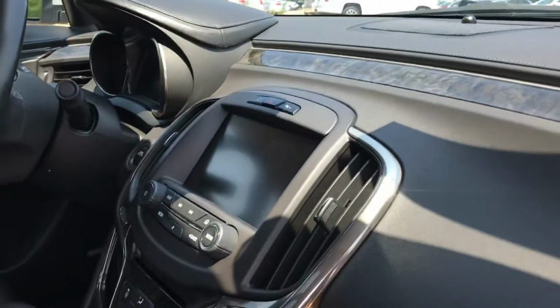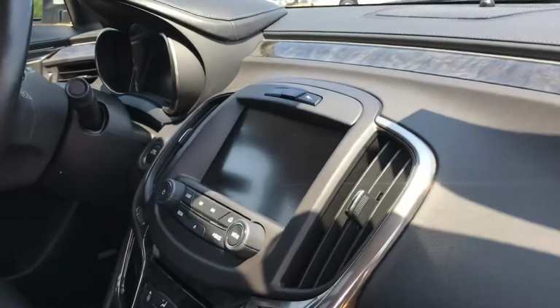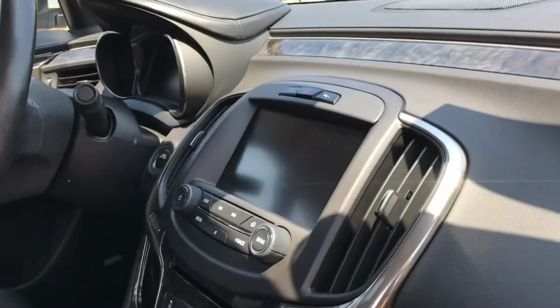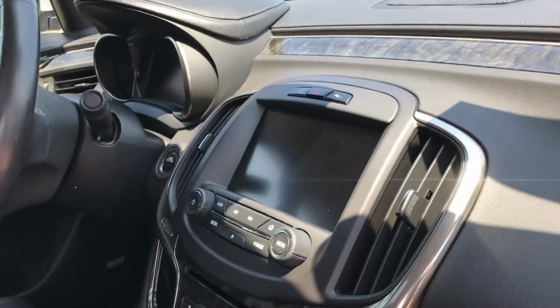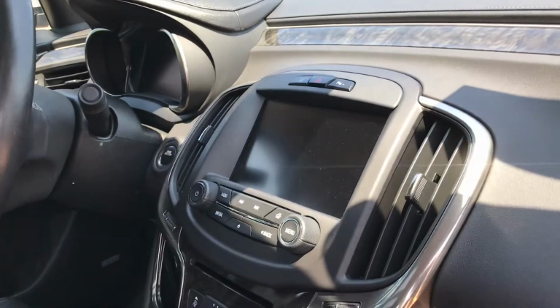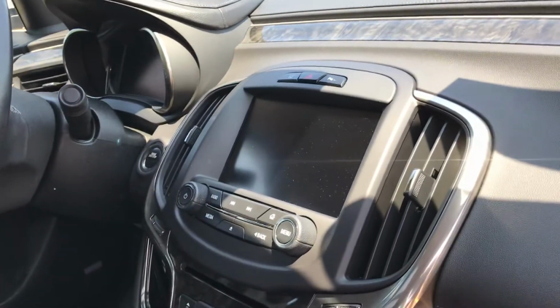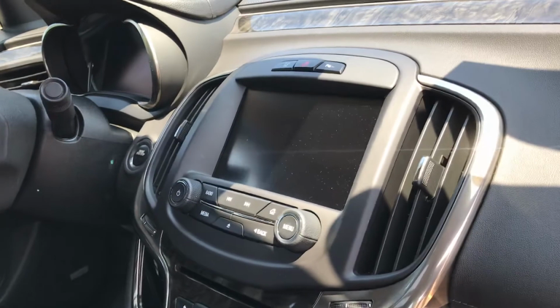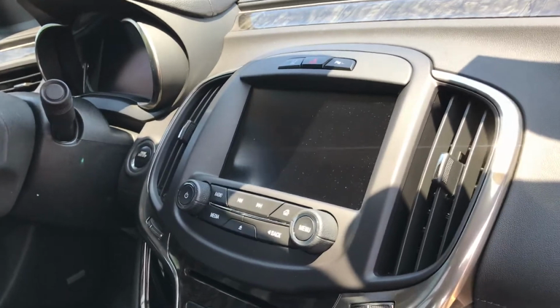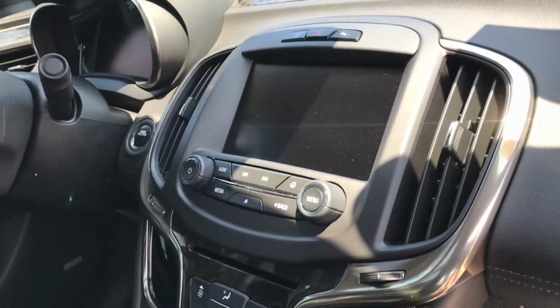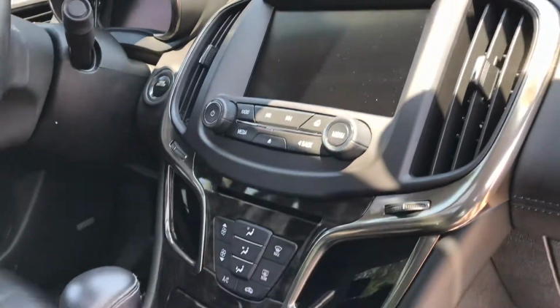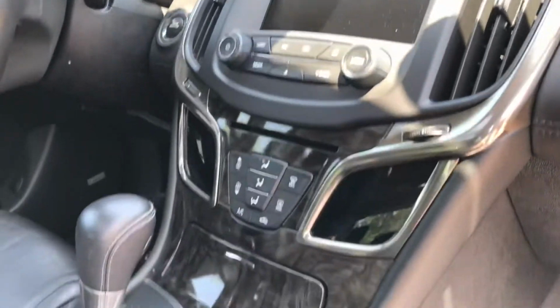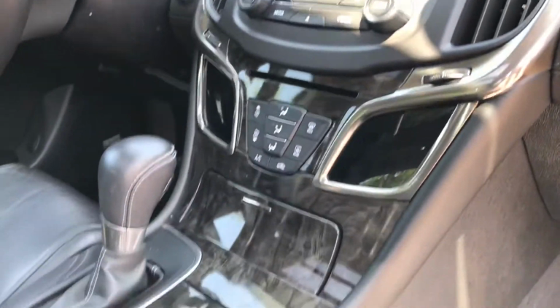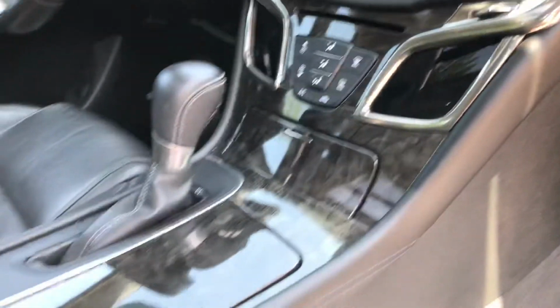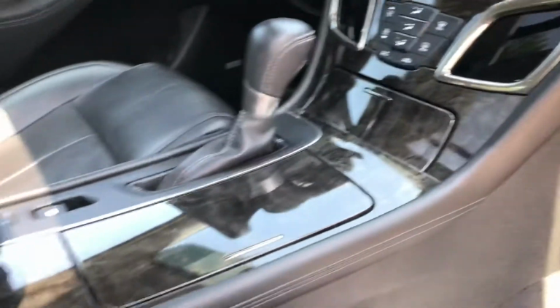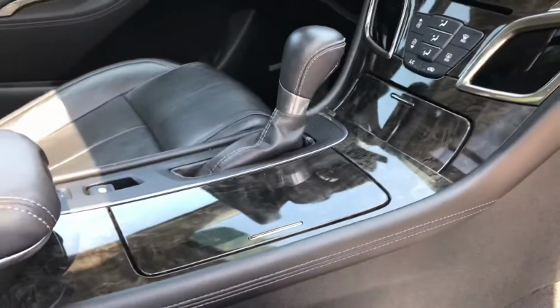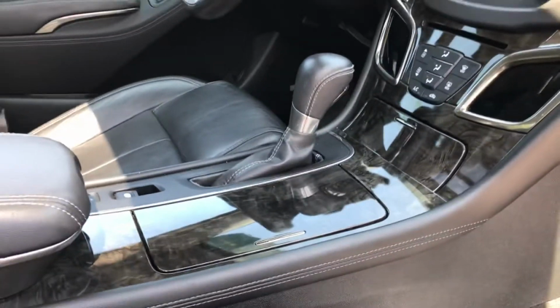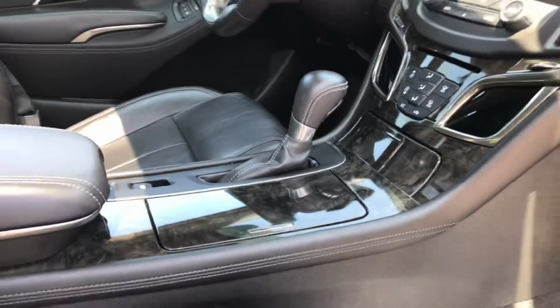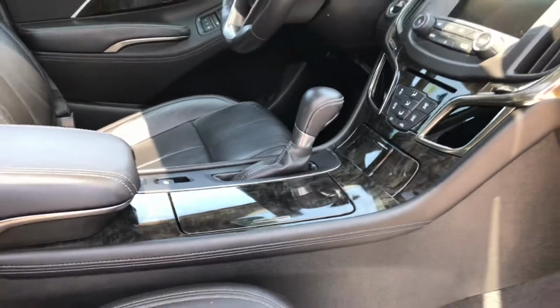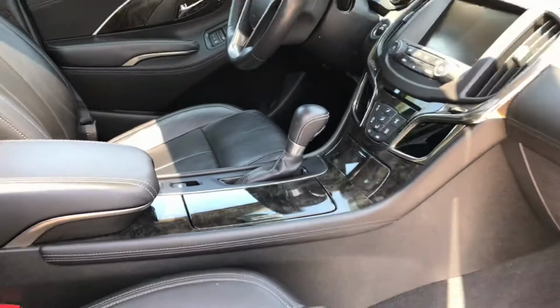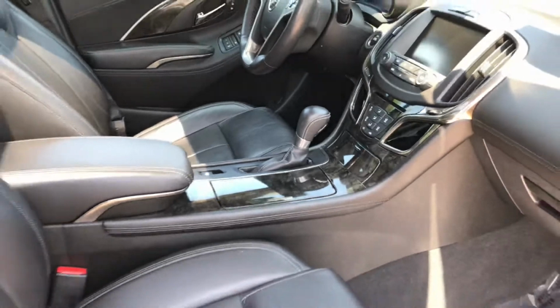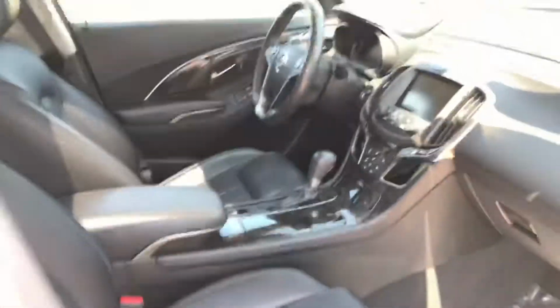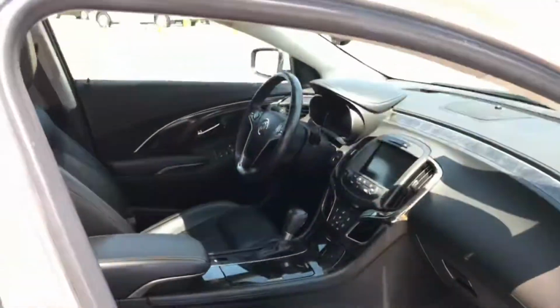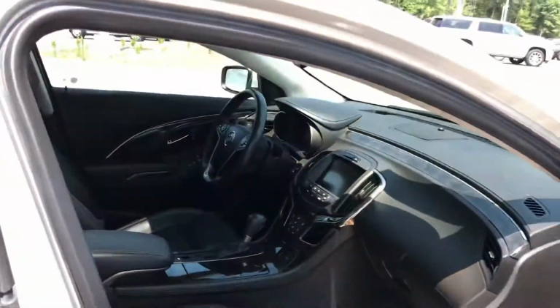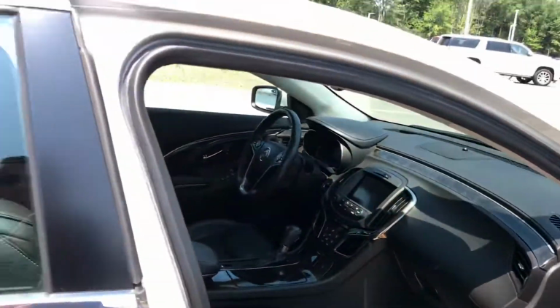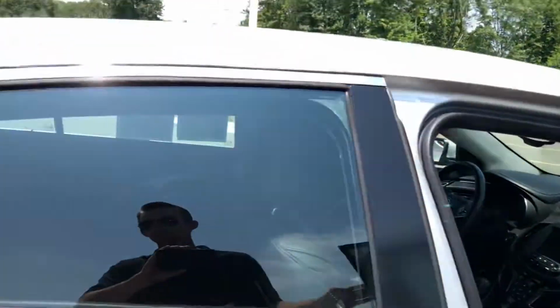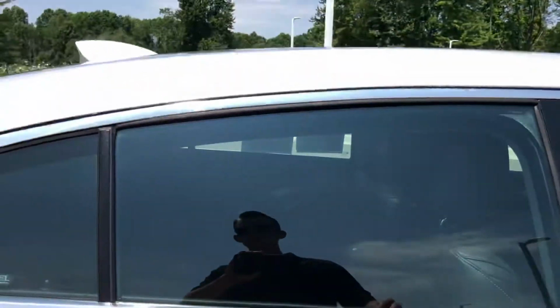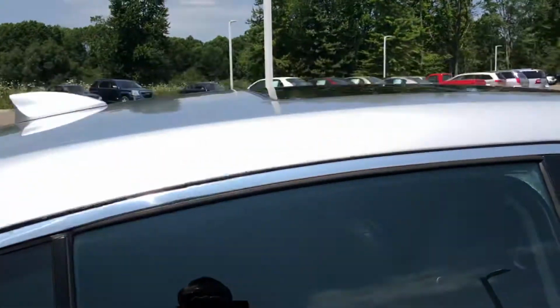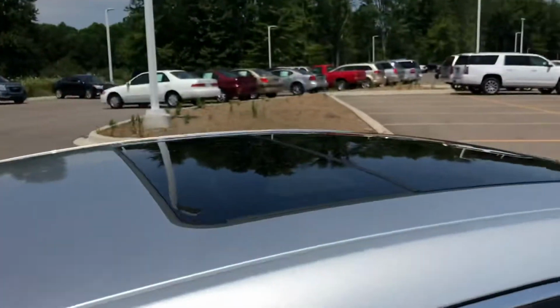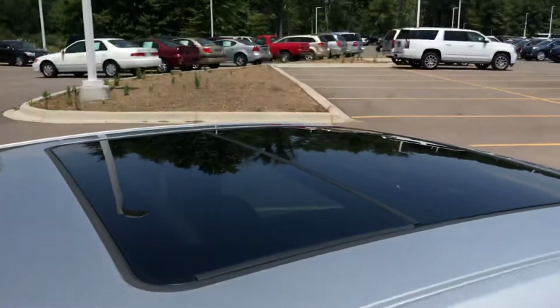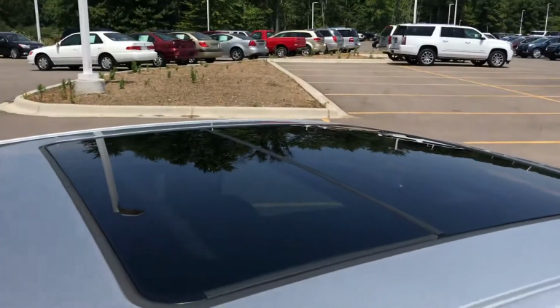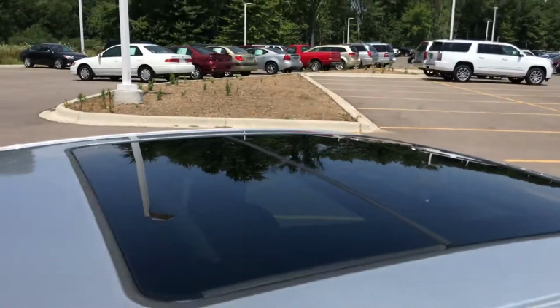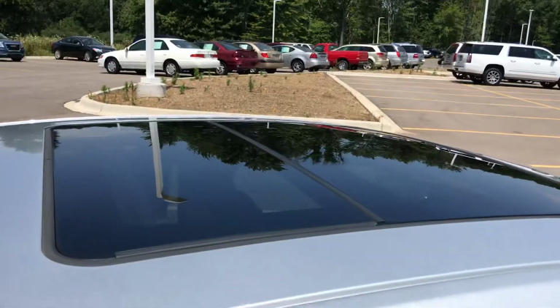For infotainment we have Buick's IntelliLink, featuring a 6-speed automatic transmission. A panoramic sunroof.